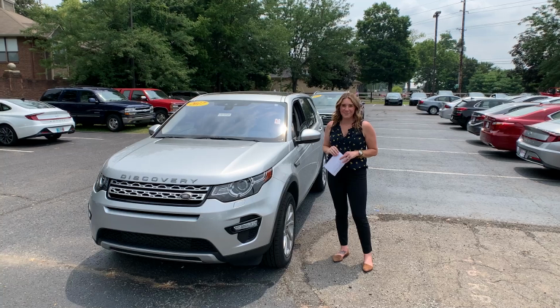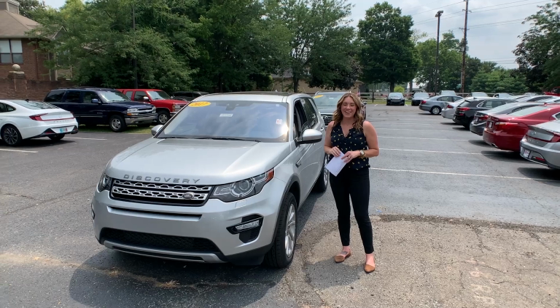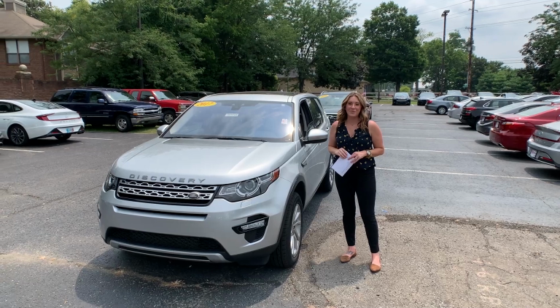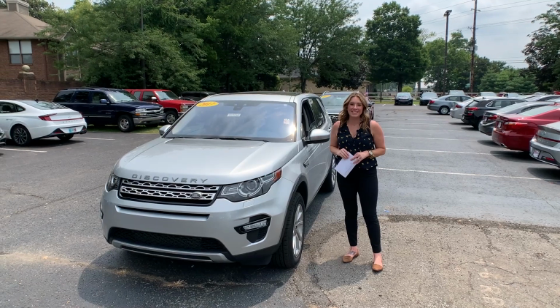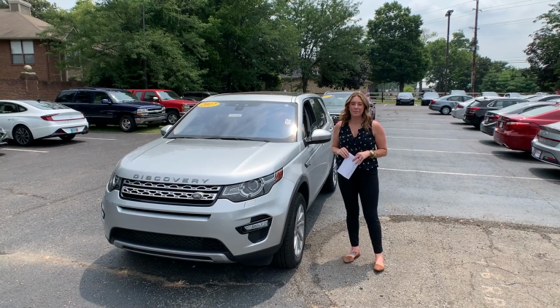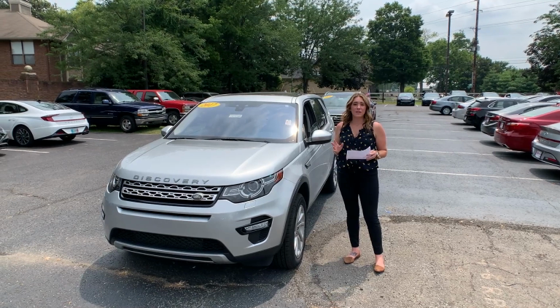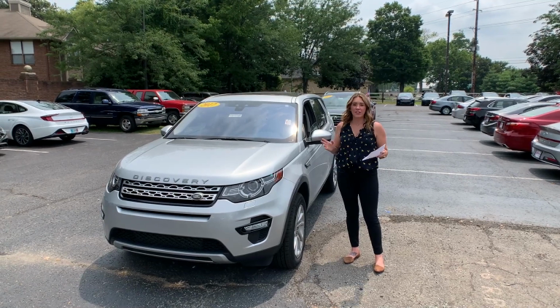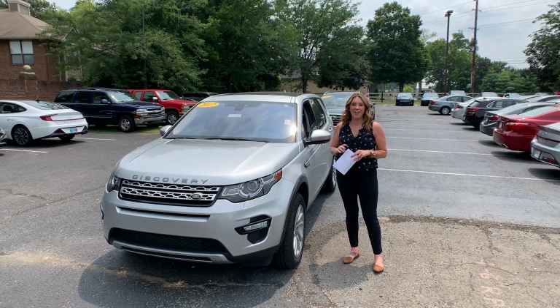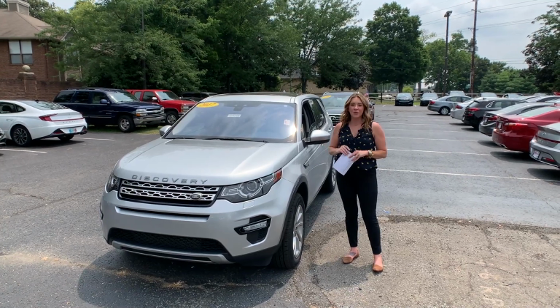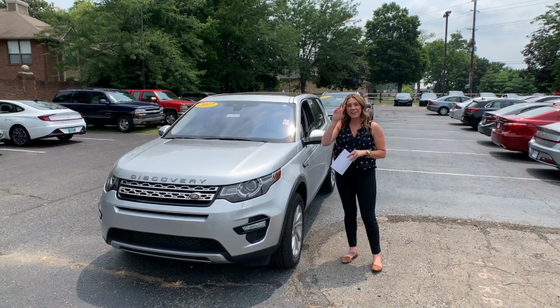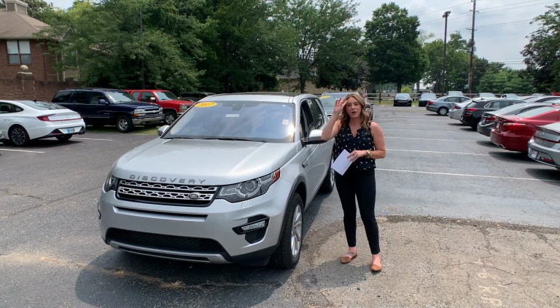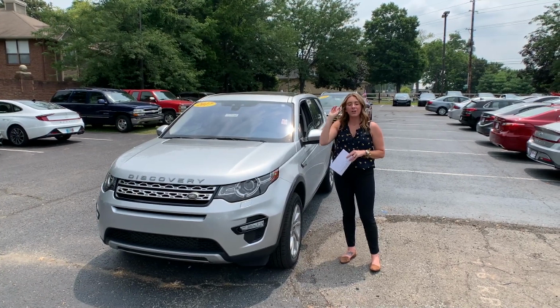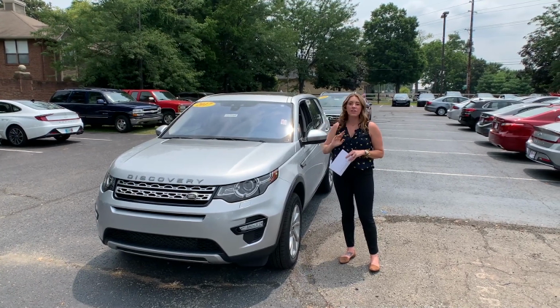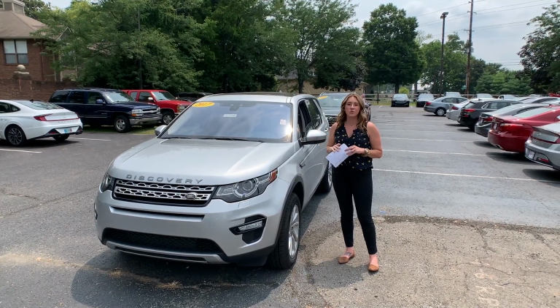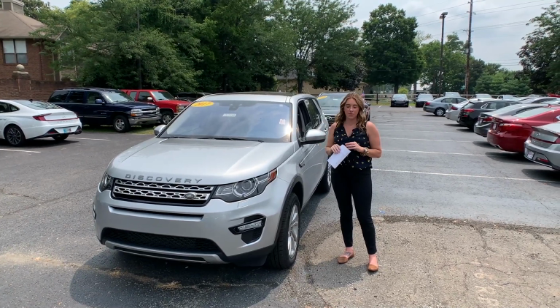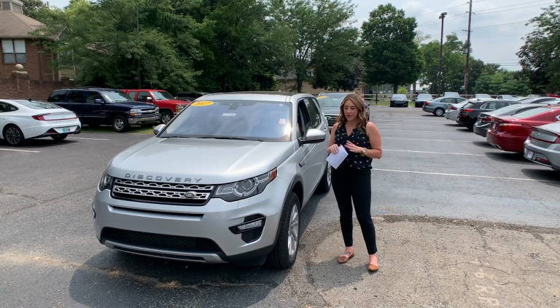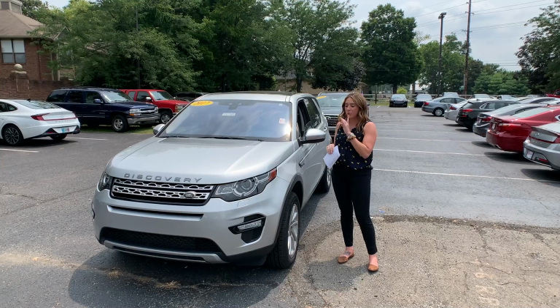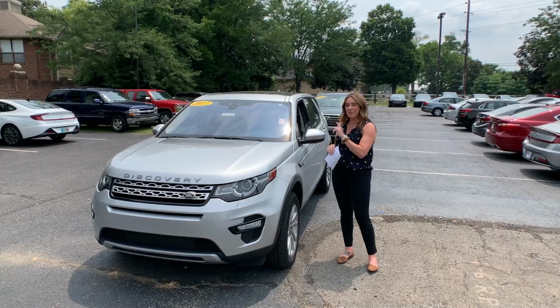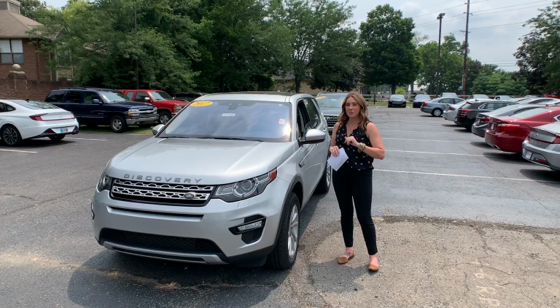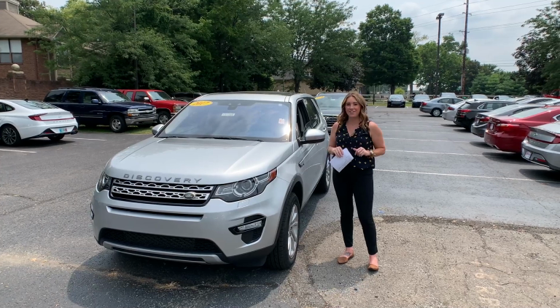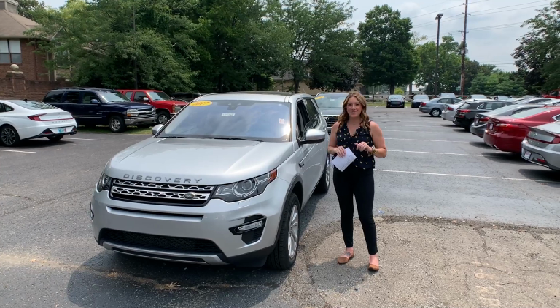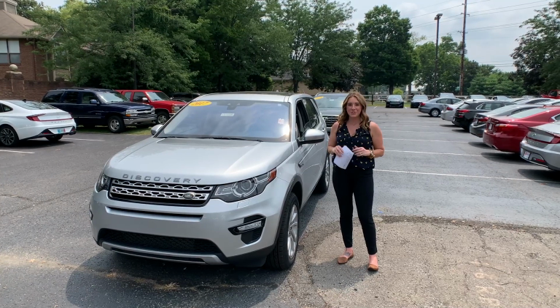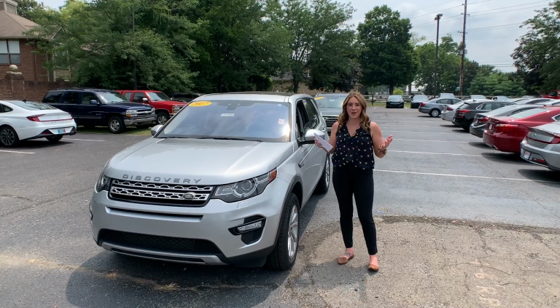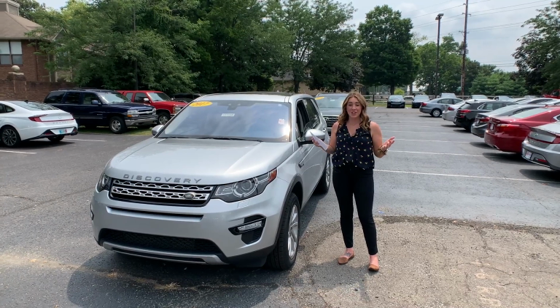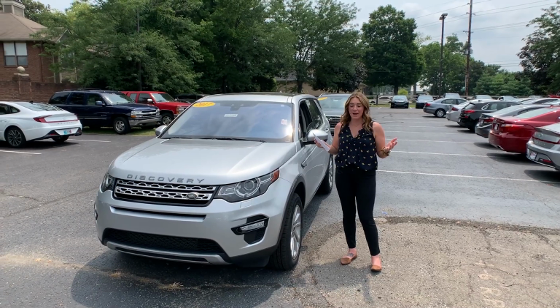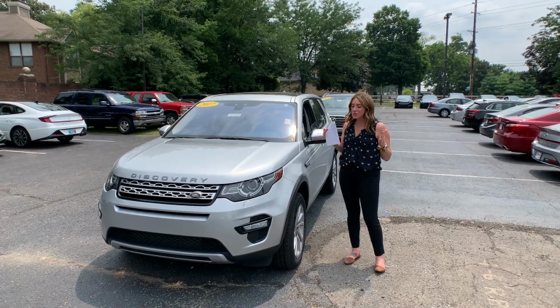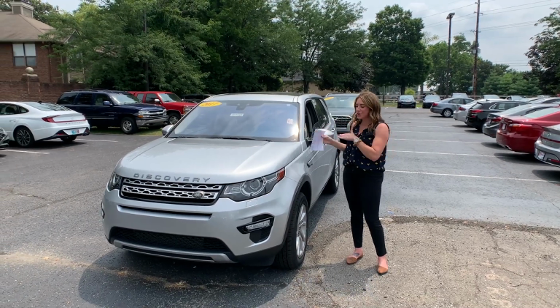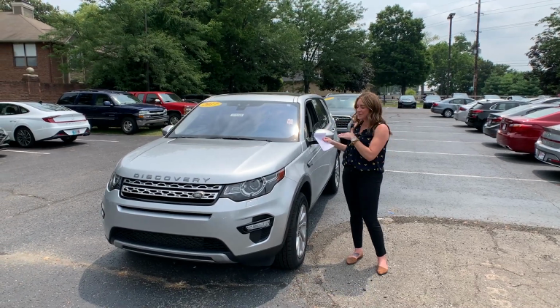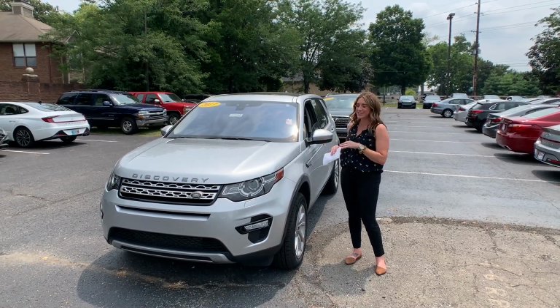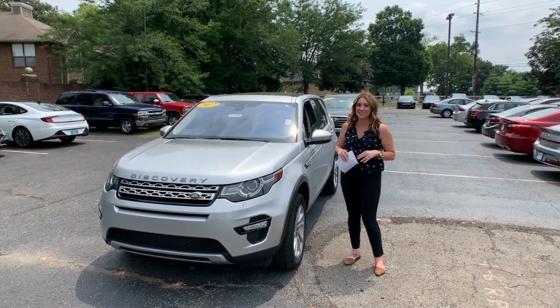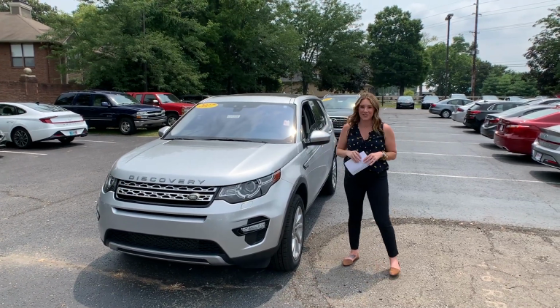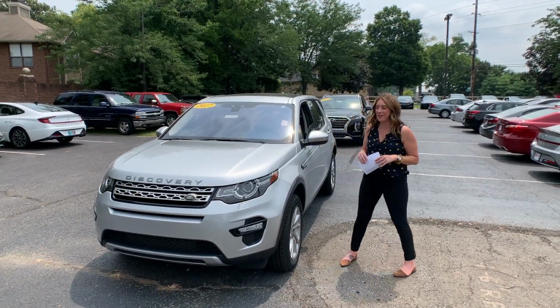Hey everyone, it's Gabrielle and I'm over here at Oxmoor Hyundai for our pre-owned vehicles of the week. We're going to have three vehicles to talk a little bit about, so let's go over some details on this first one.